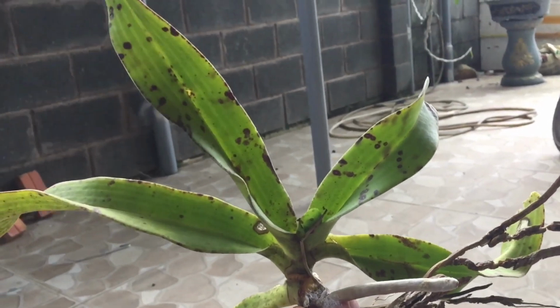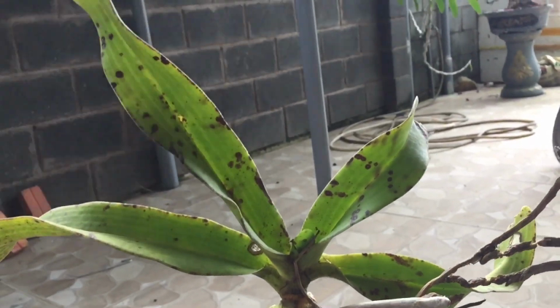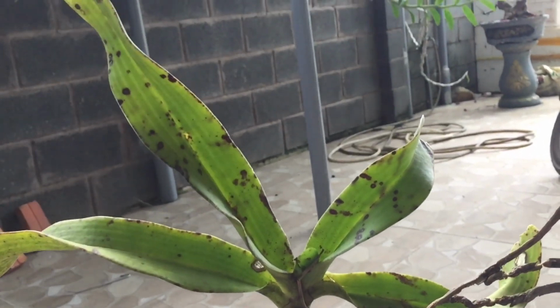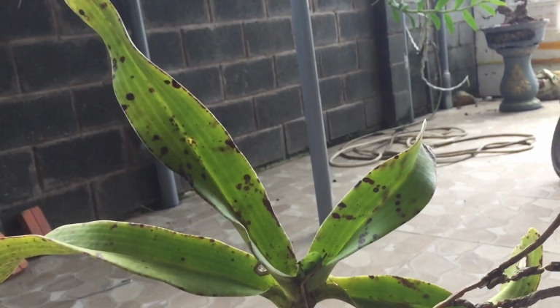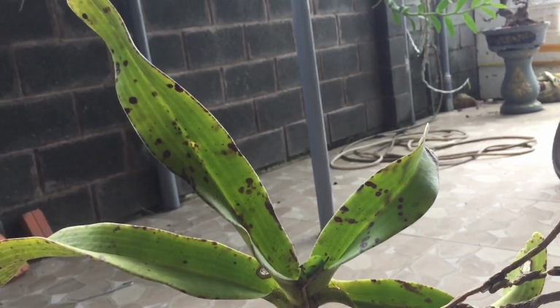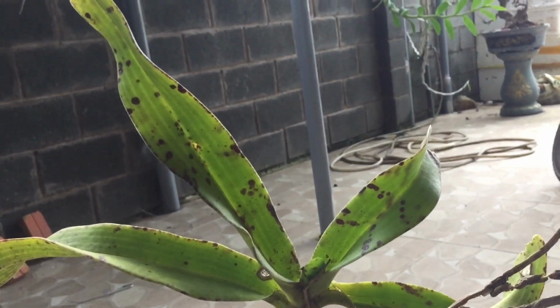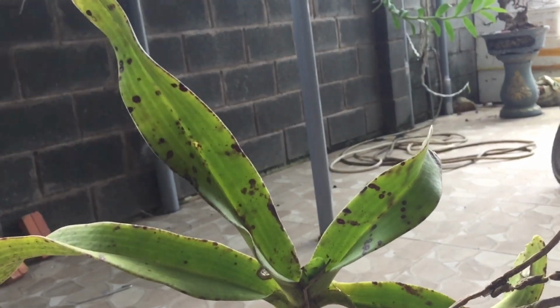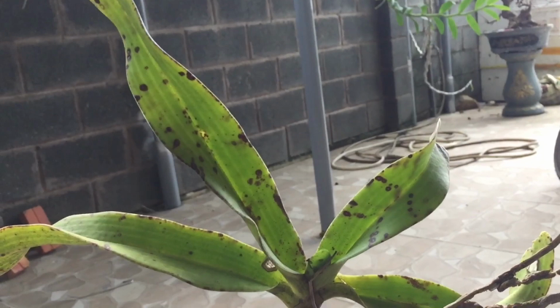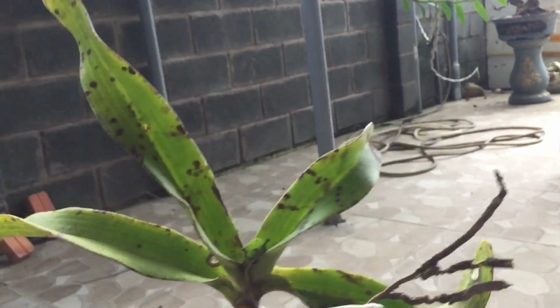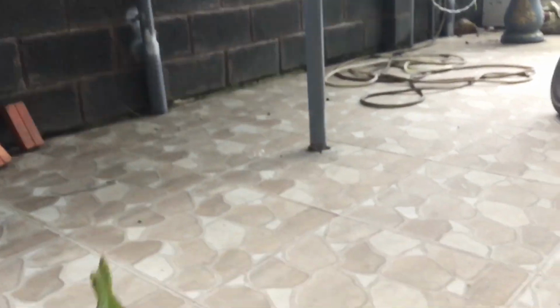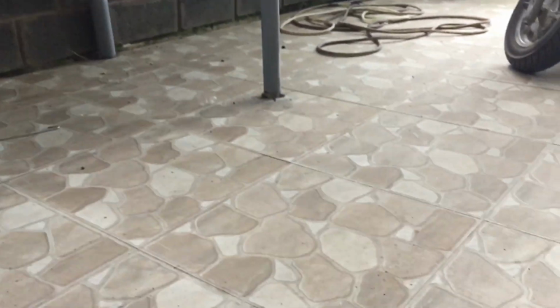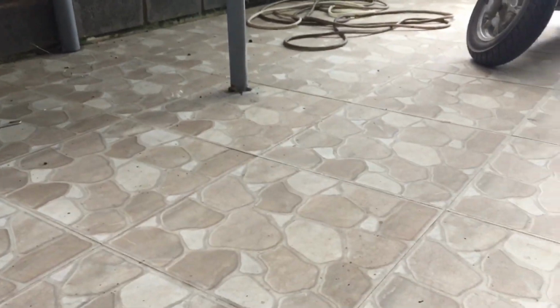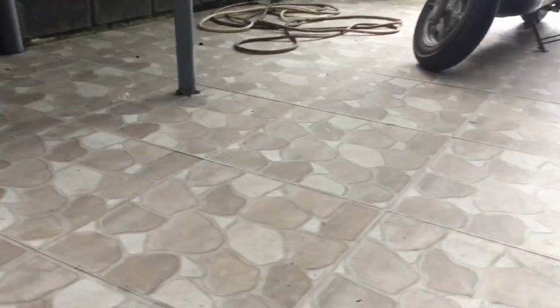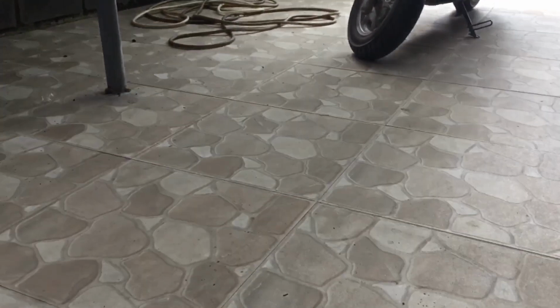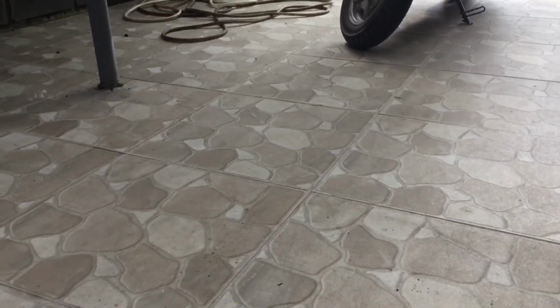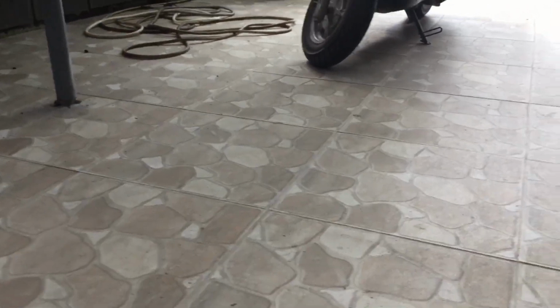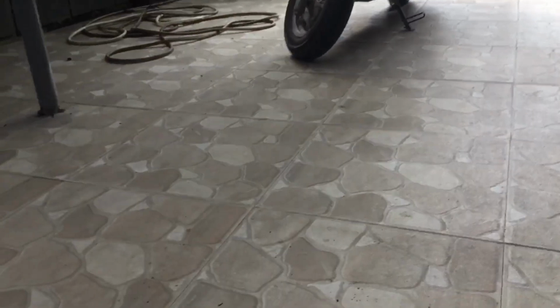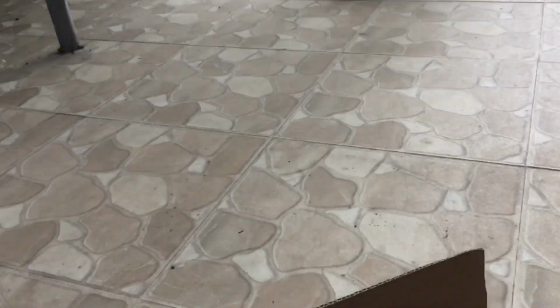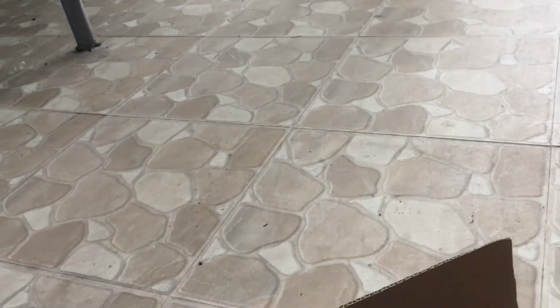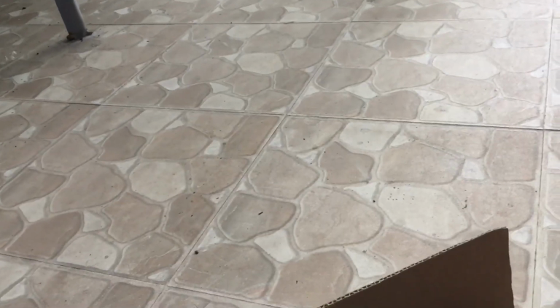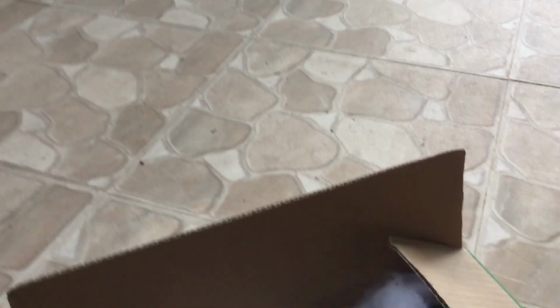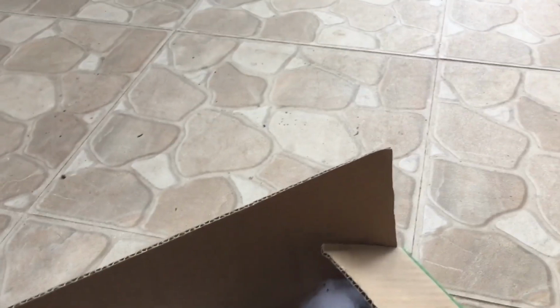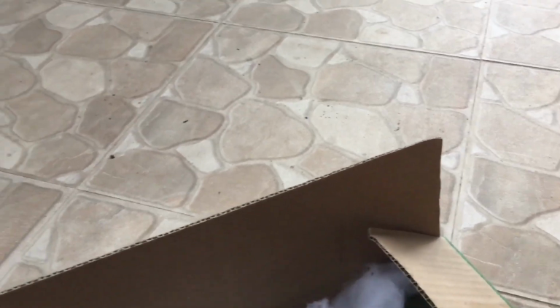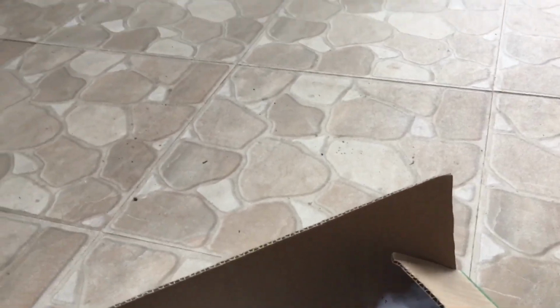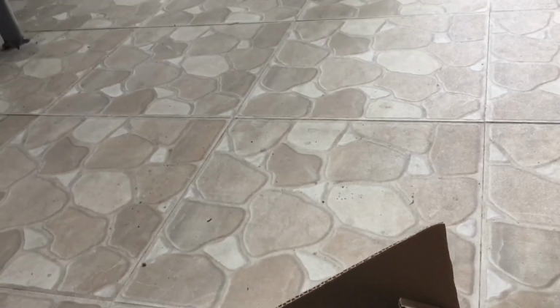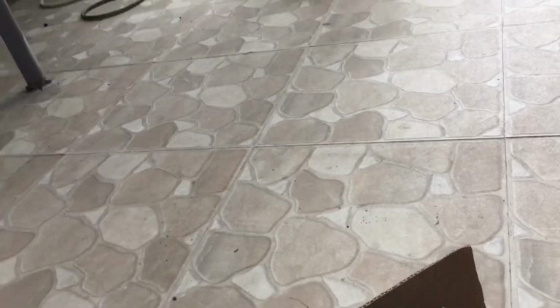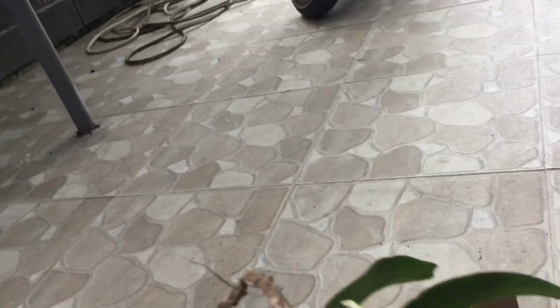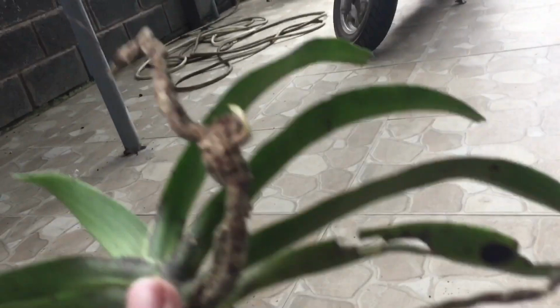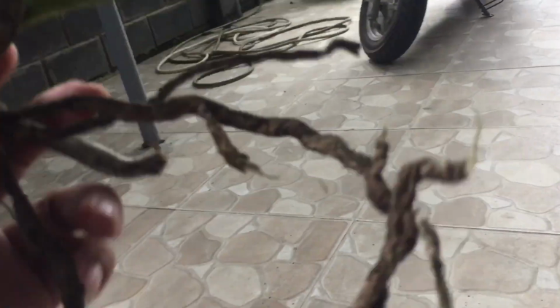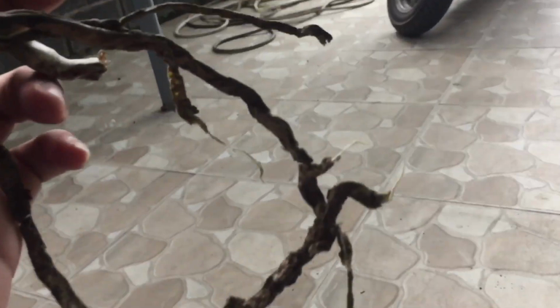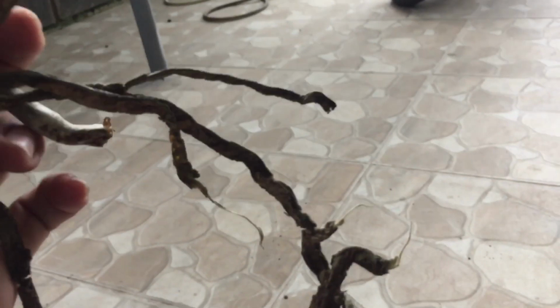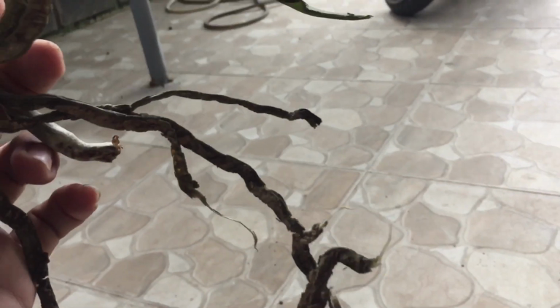Còn hàng bốc trụ thì giá thành rẻ lắm, cho nên mình không thể nào so sánh giữa châu rừng bình thủng với hàng bốc trụ — hàng bốc trụ rất rẻ, 3,5 kg thôi, 1 kg tới 3-4 cây luôn.